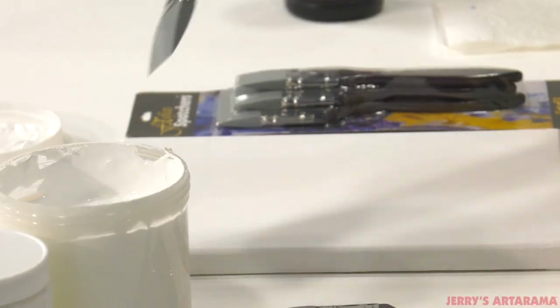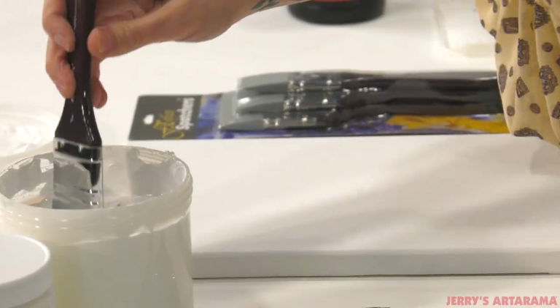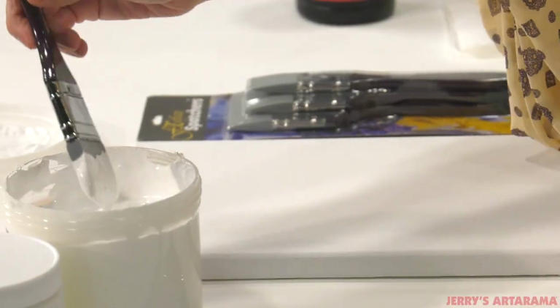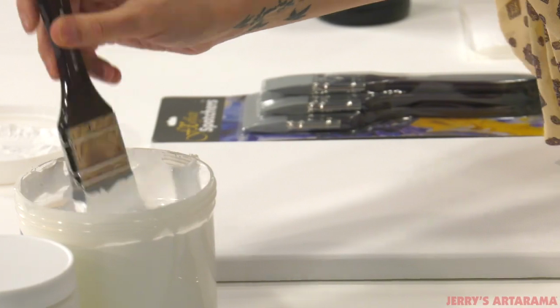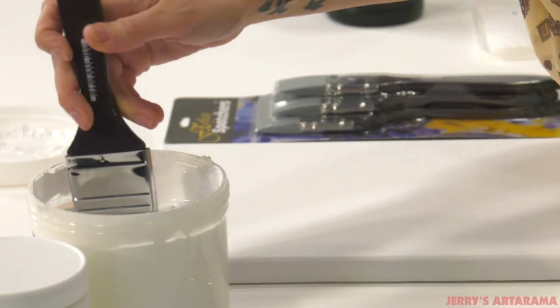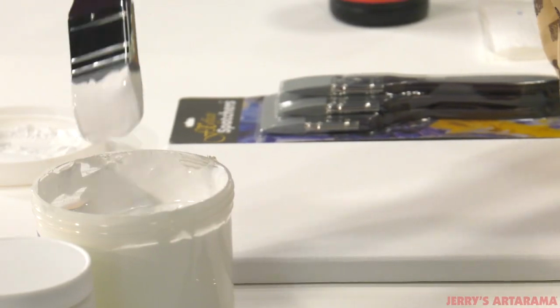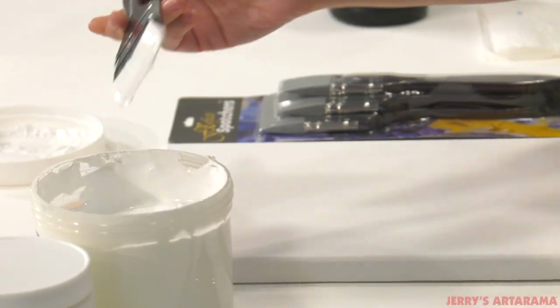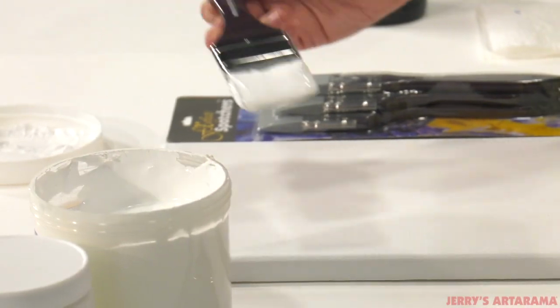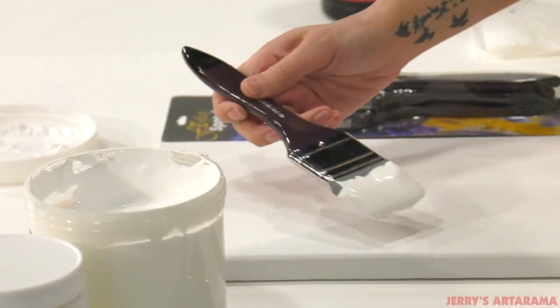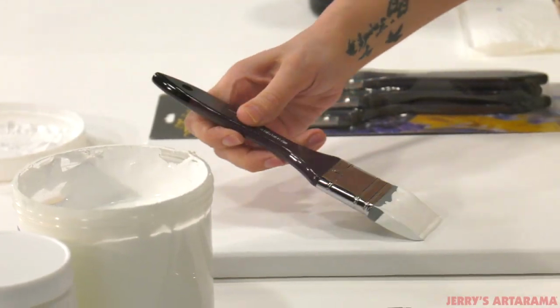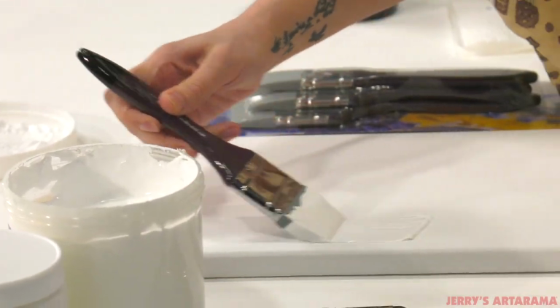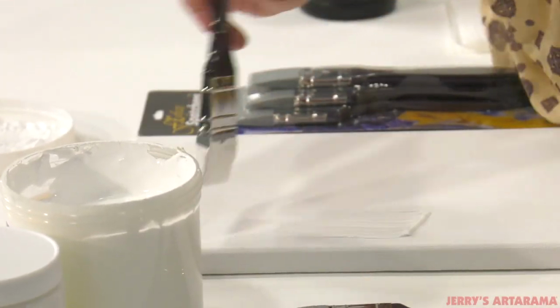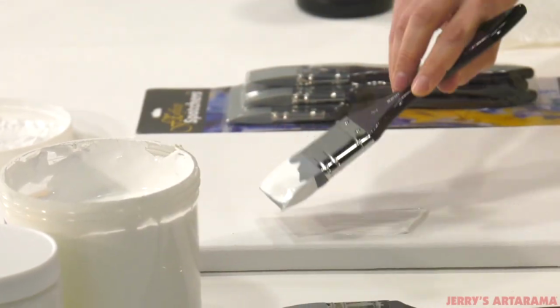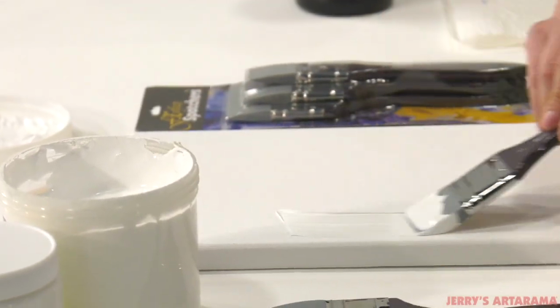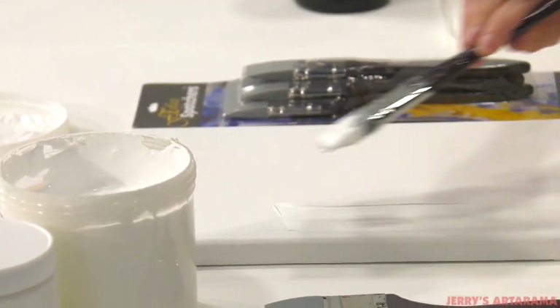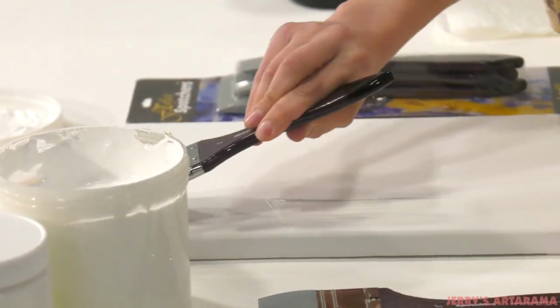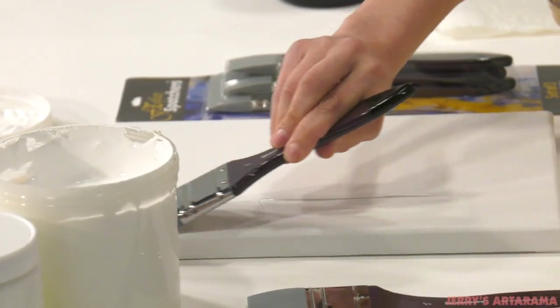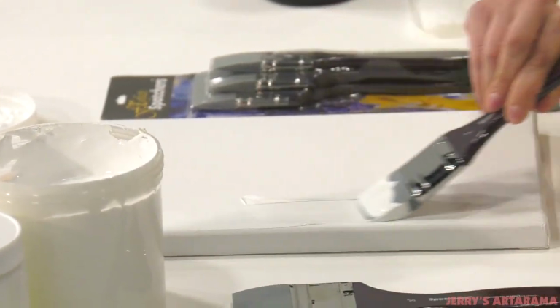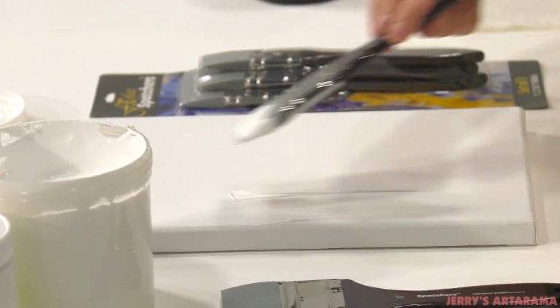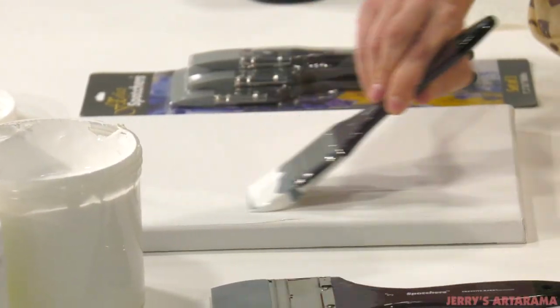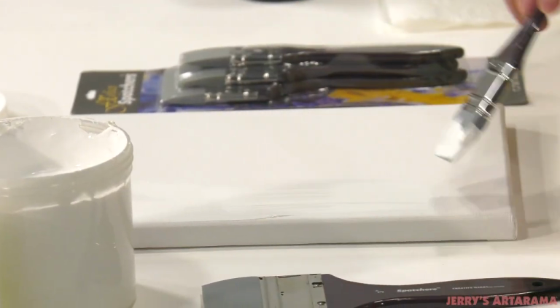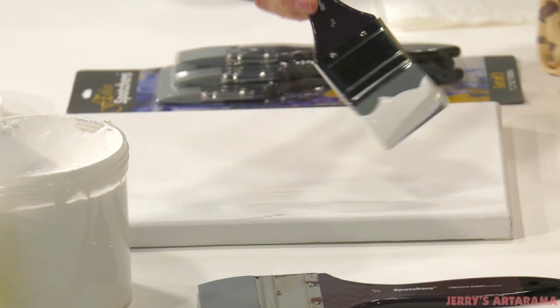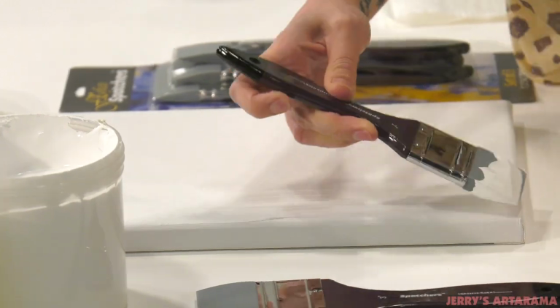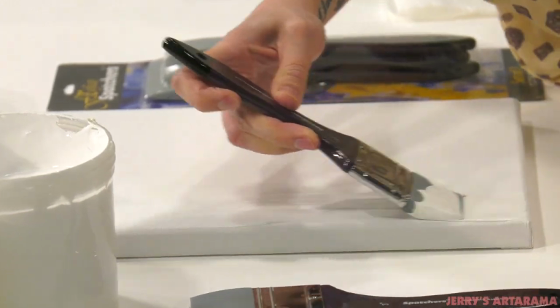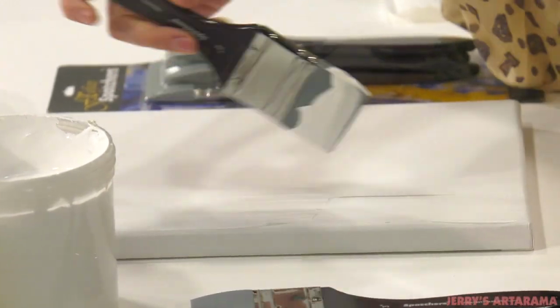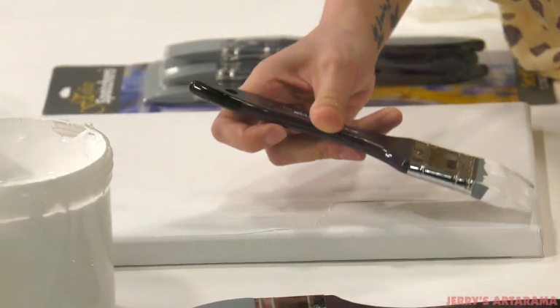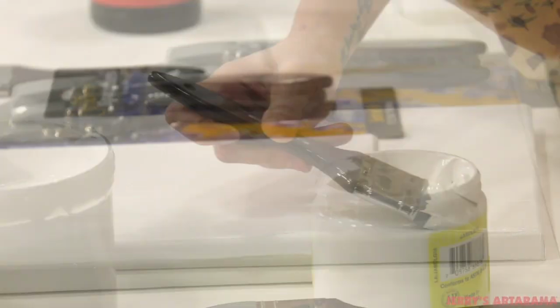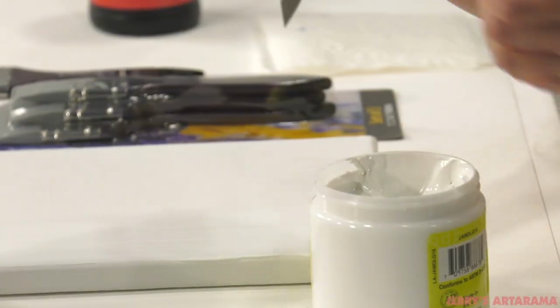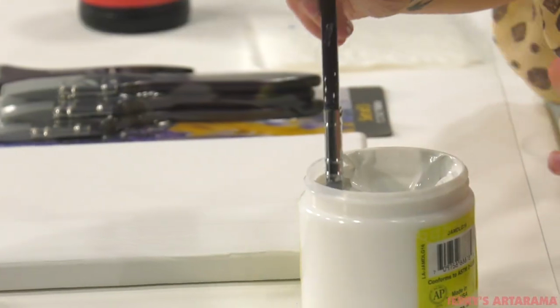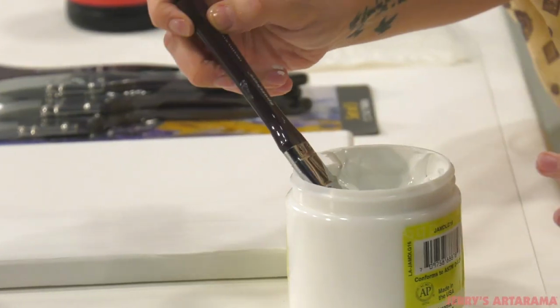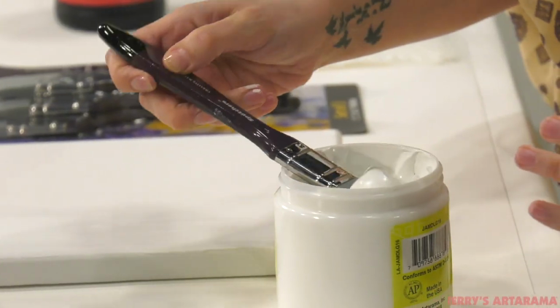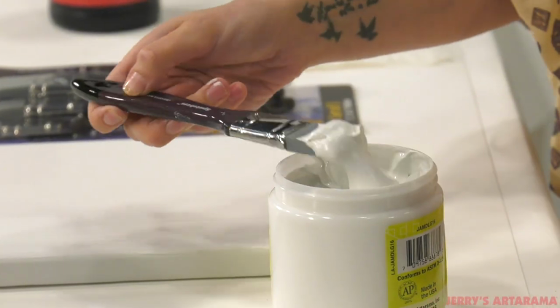Try using your FXFX Spatchers for any number of applications, such as applying gesso, unique painting techniques, or with mediums such as modeling paste to create dramatic impasto effects.